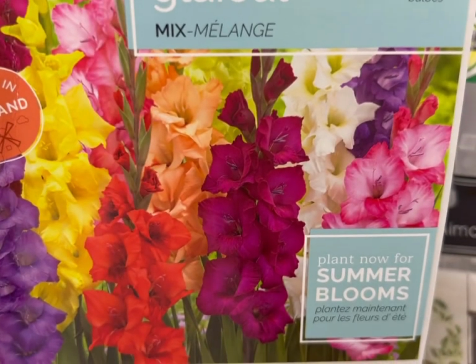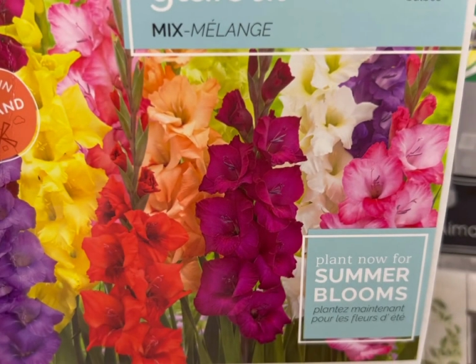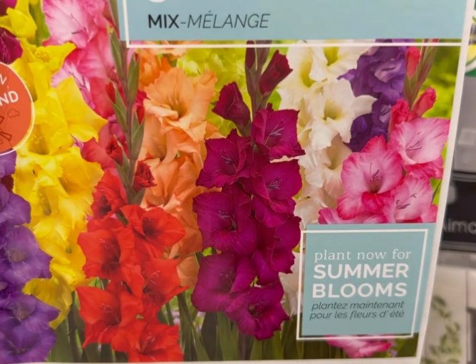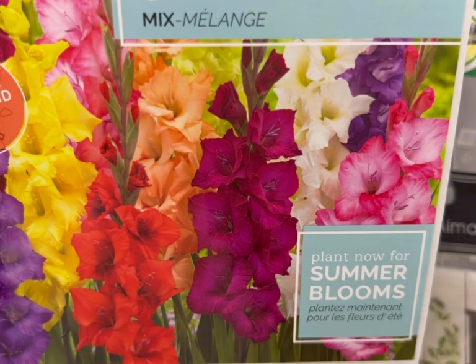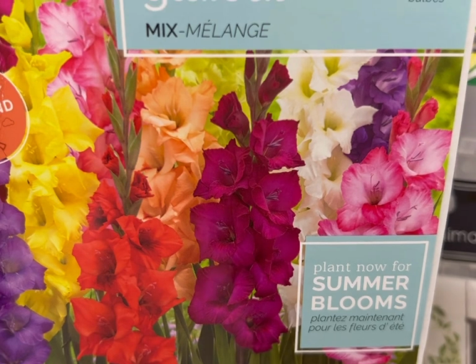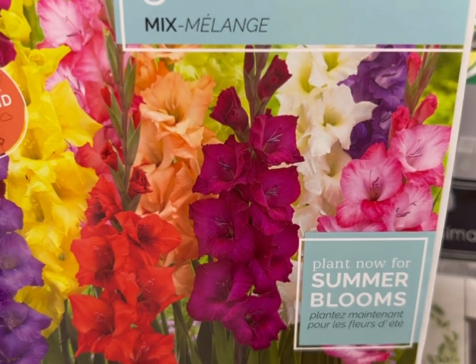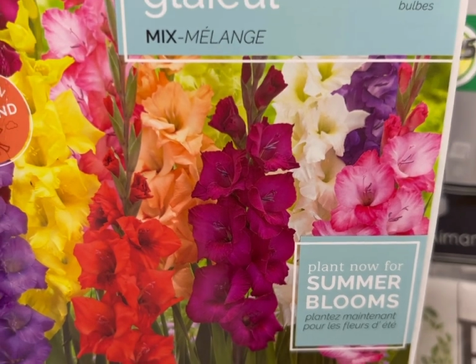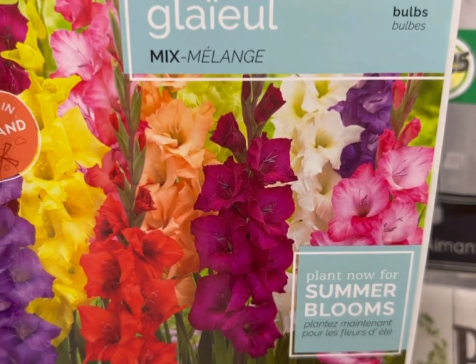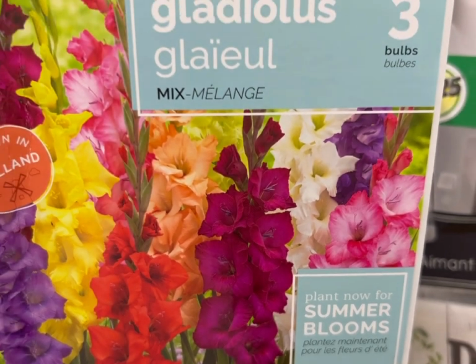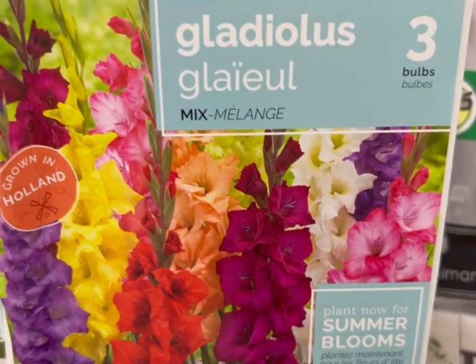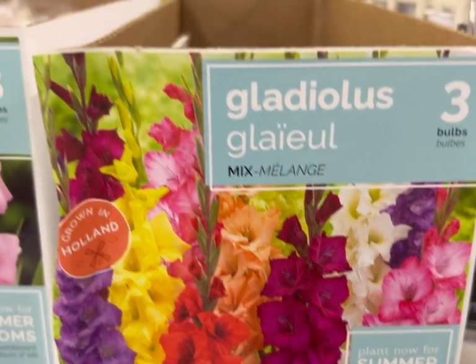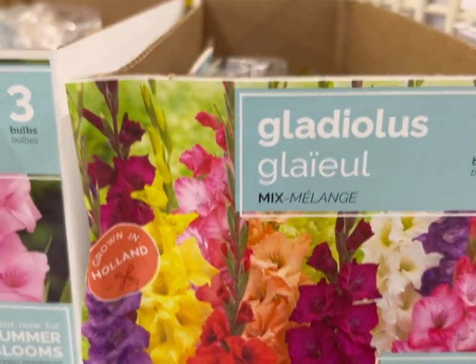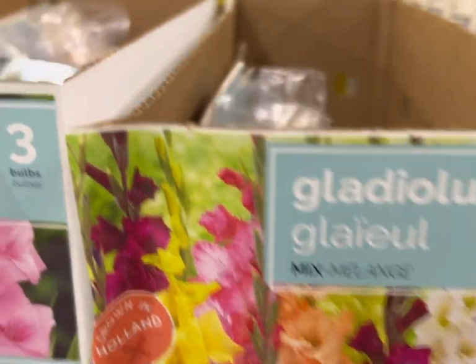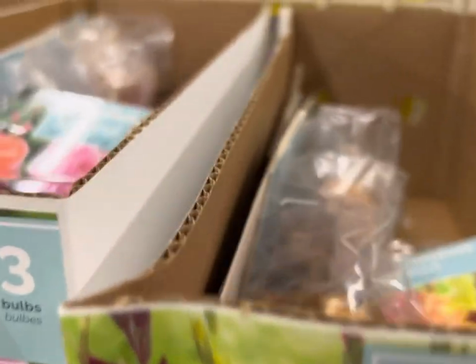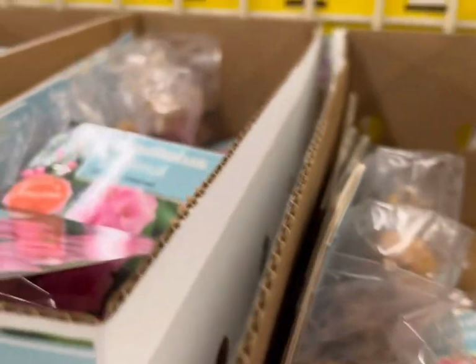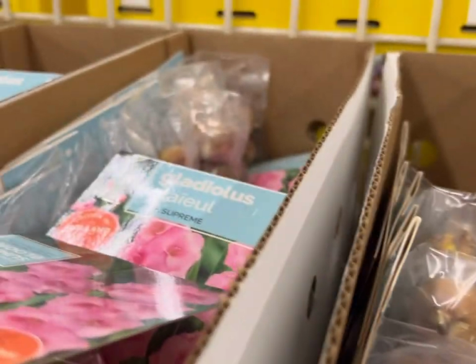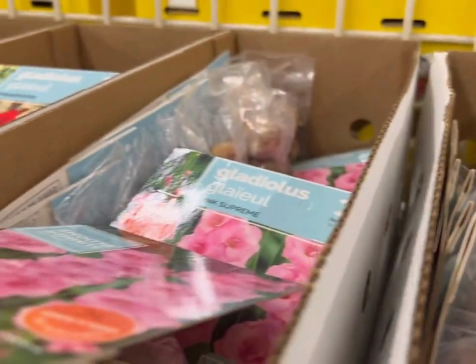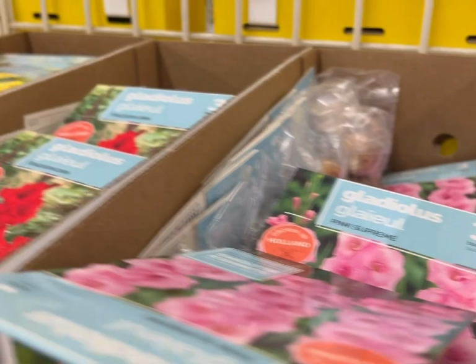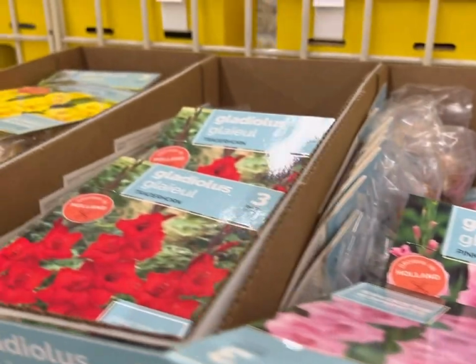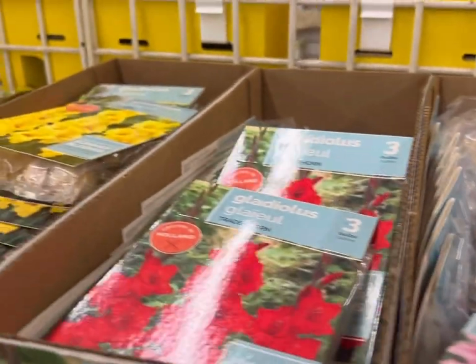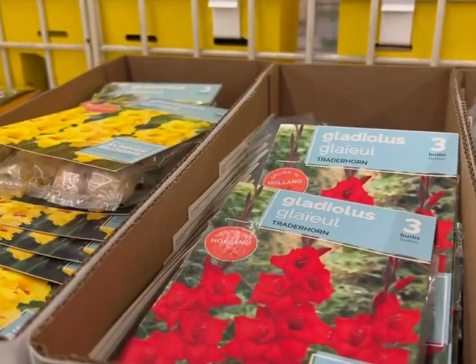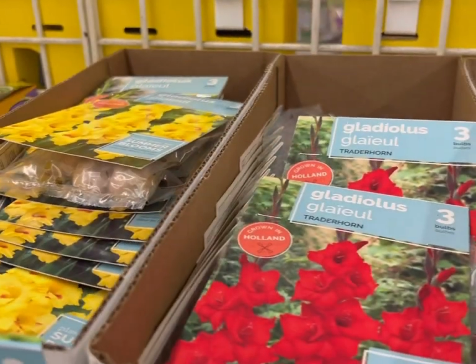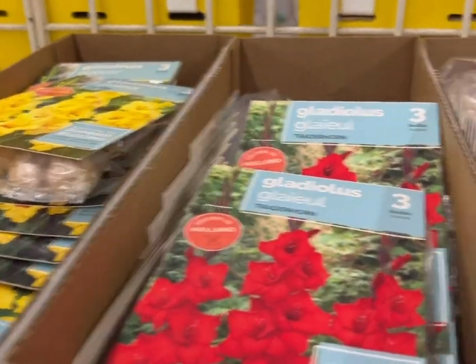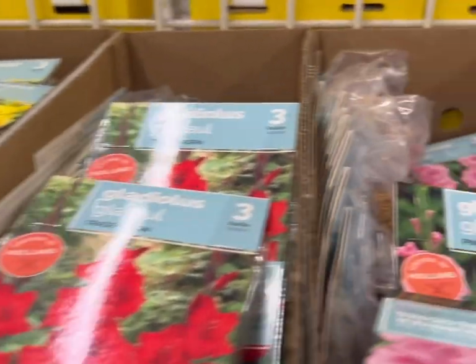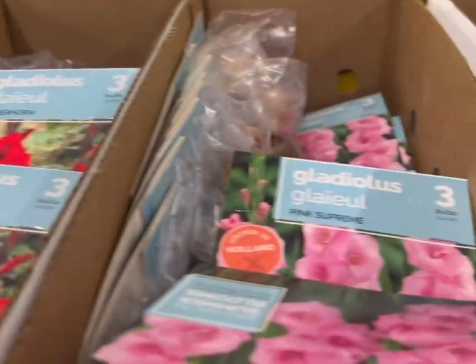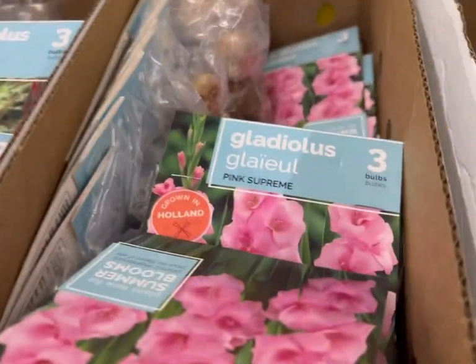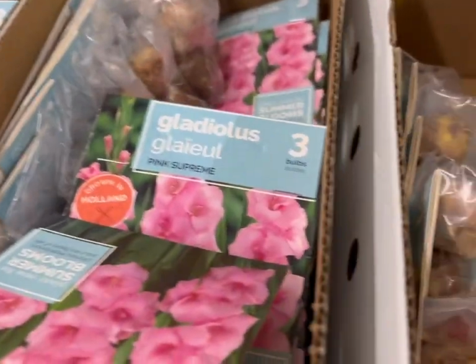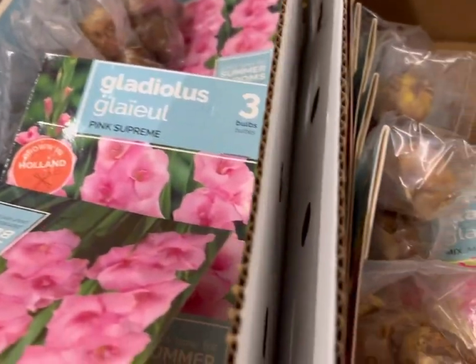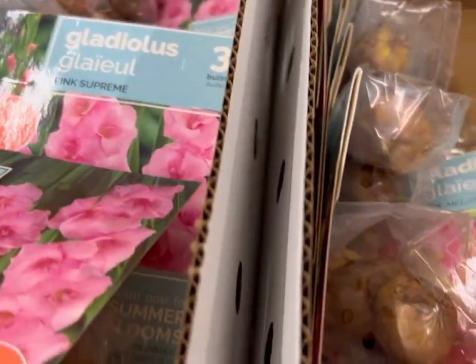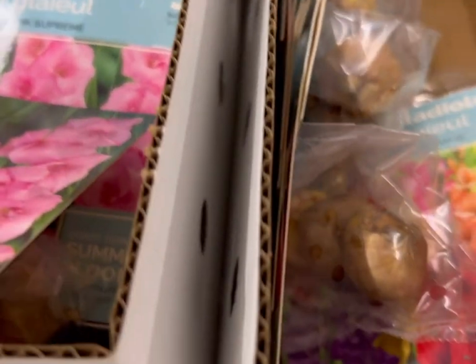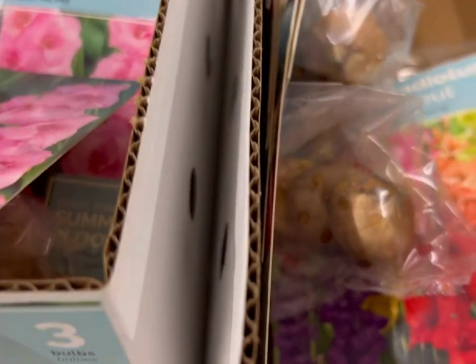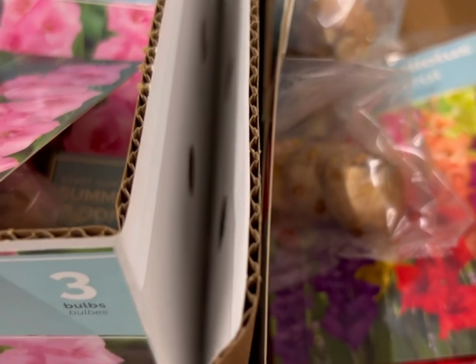It's nice to see, for the first time, some spring bulbs. They have the gladiolus in a variety of colors — yellow, red, pink, and multicolor.